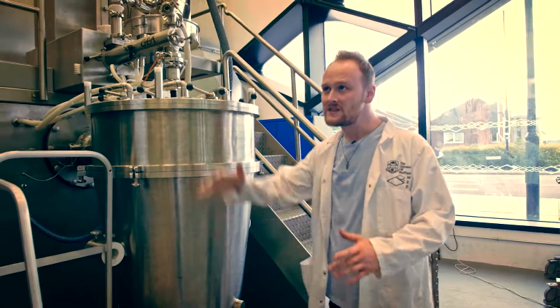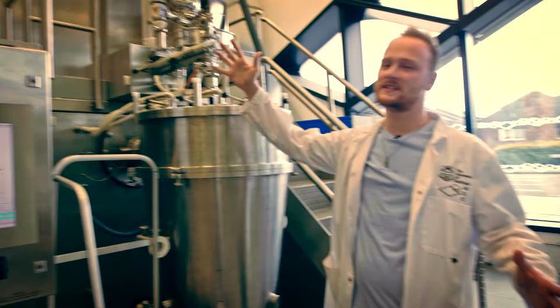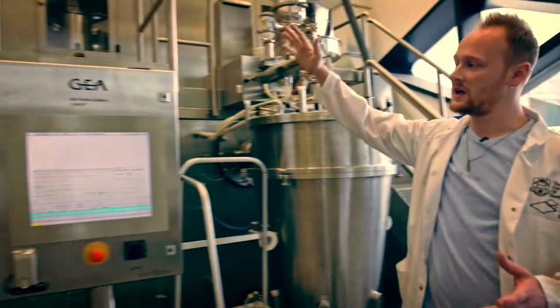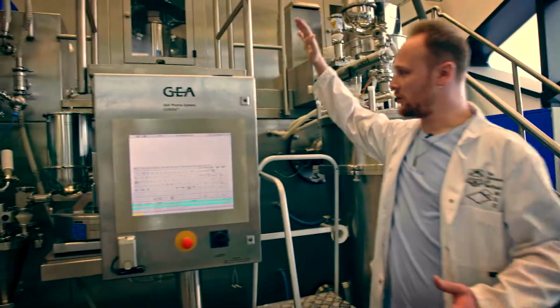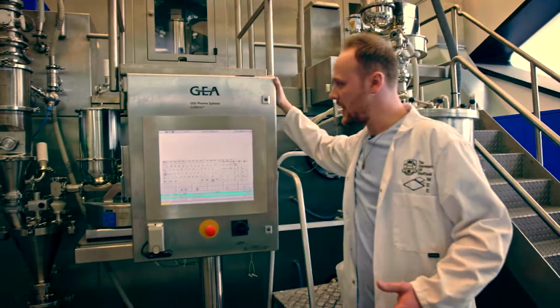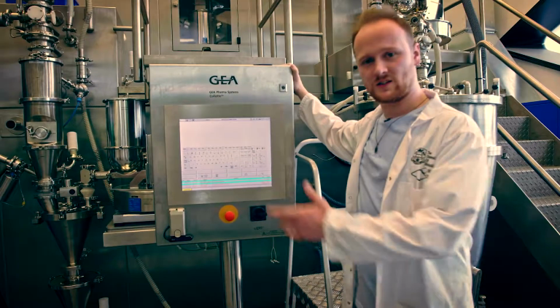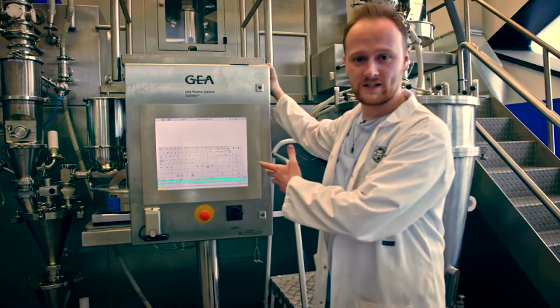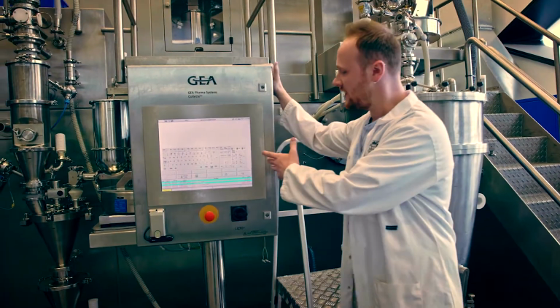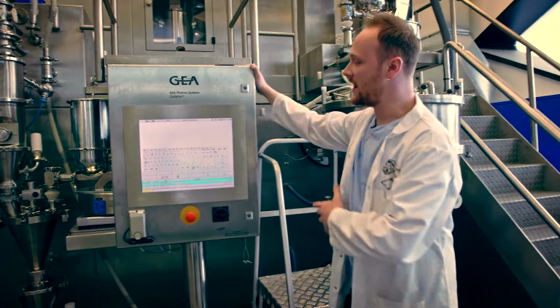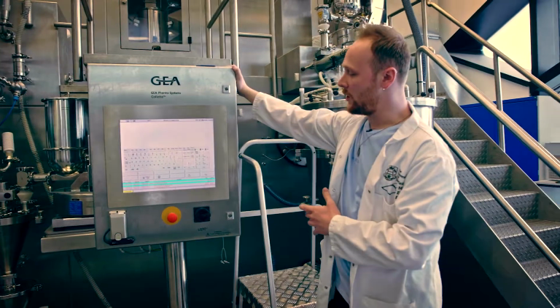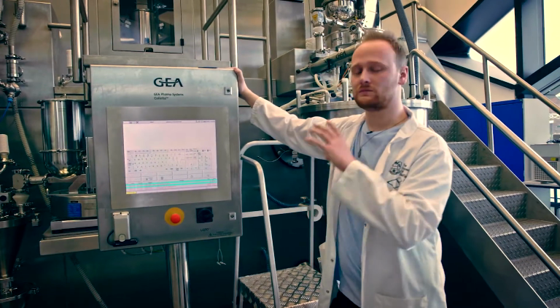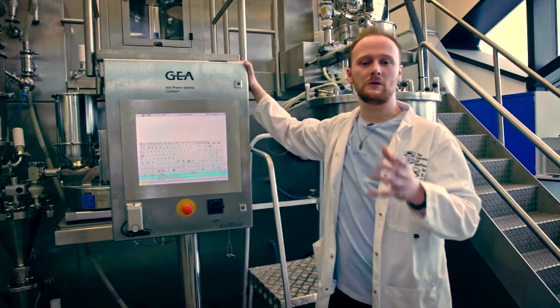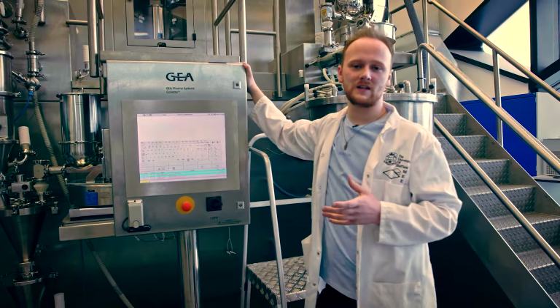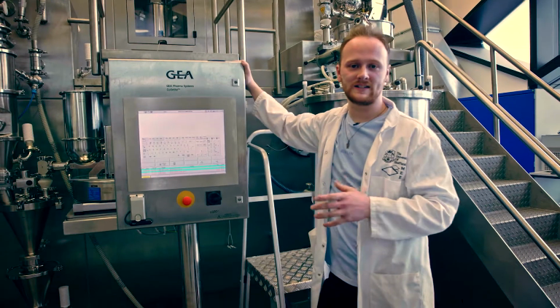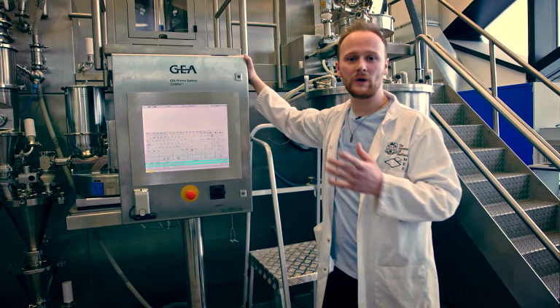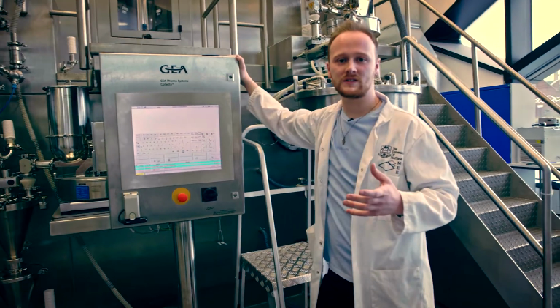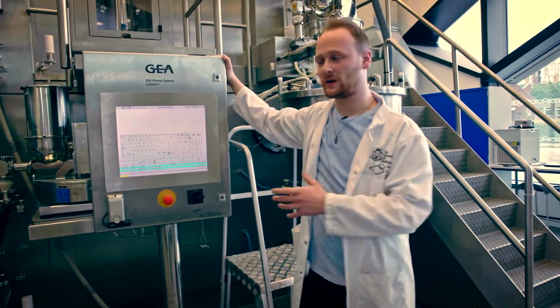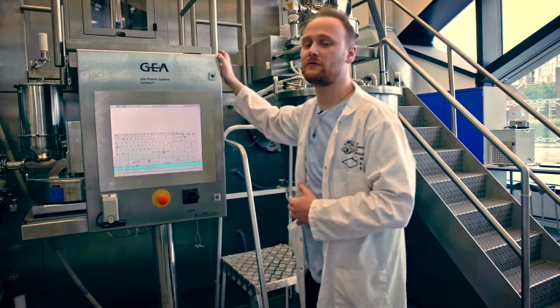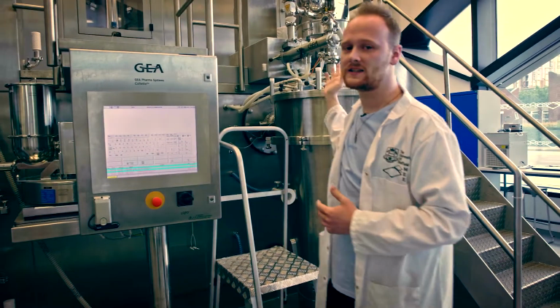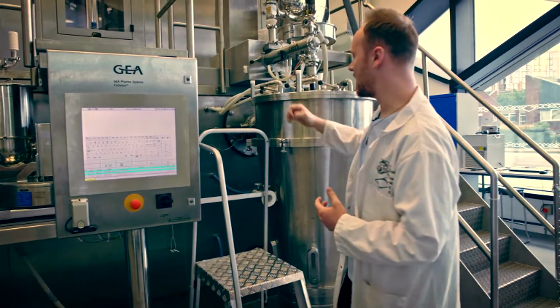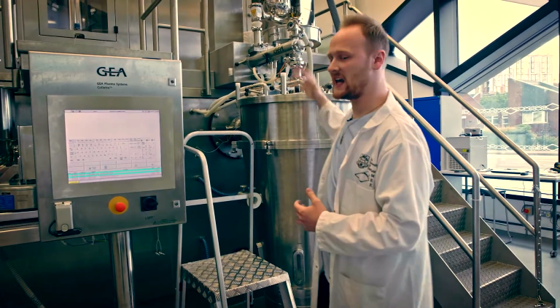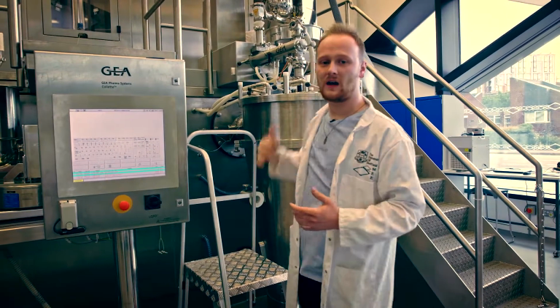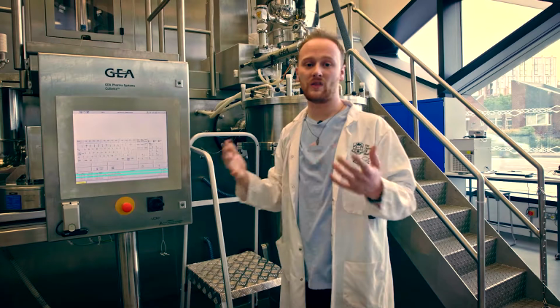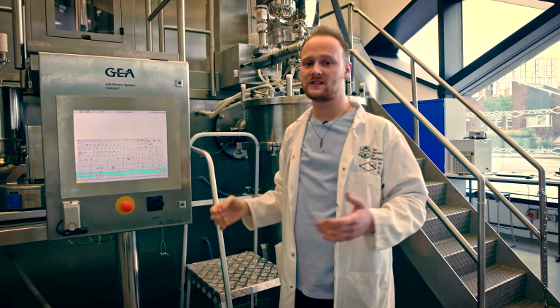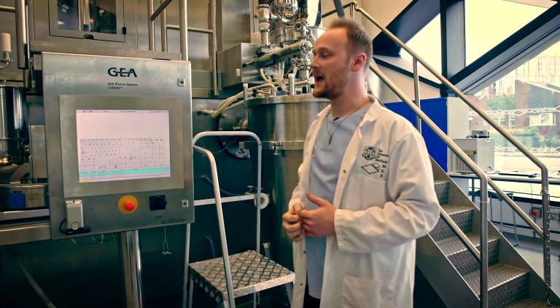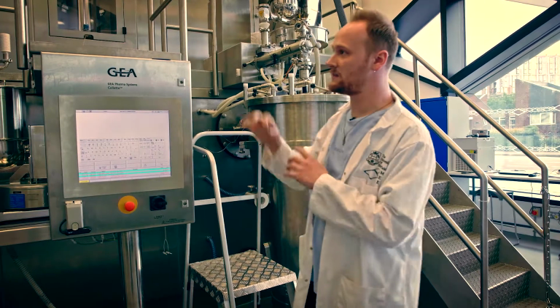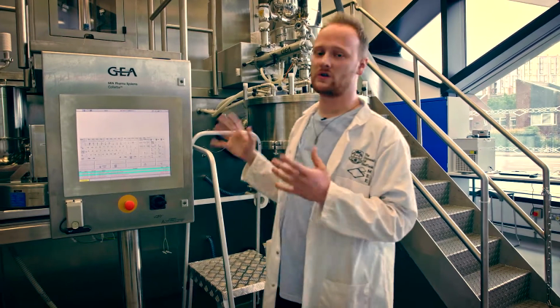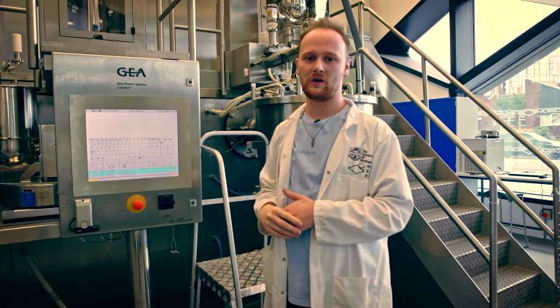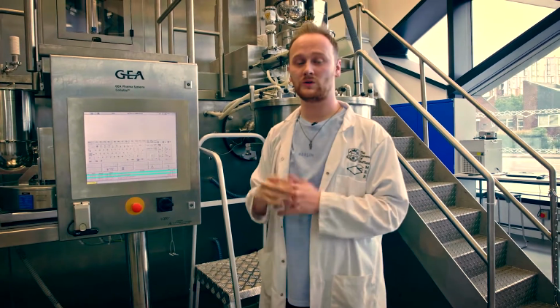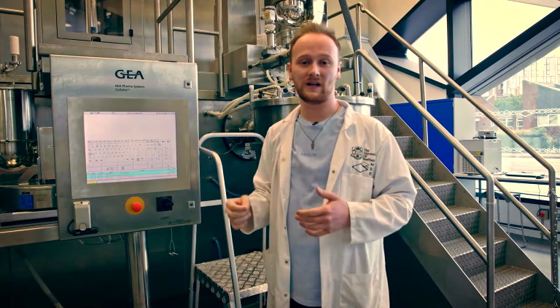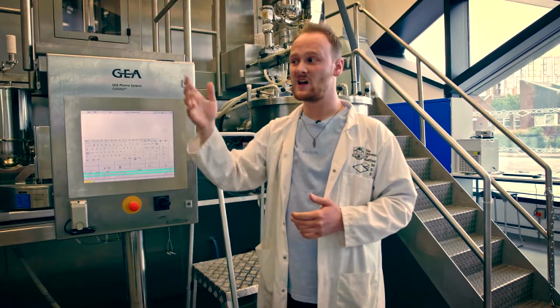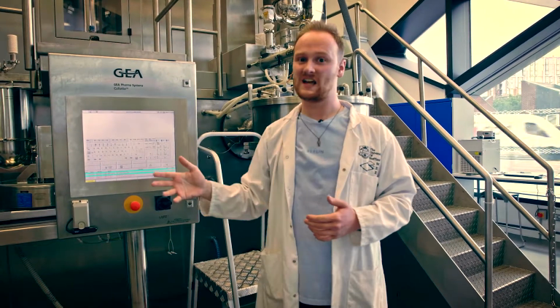This whole system can be controlled by this control system and we can control the parameters and set what we want, so we can set our feed rate and how much liquid, how hot the air is, and also specify what's going on, which will ultimately affect your end tablet.